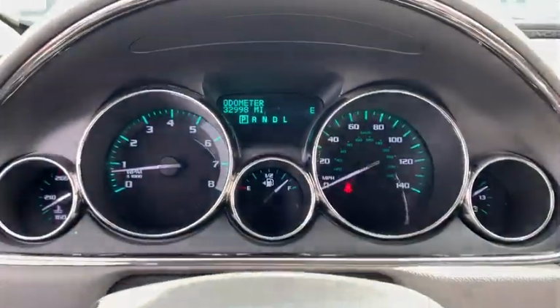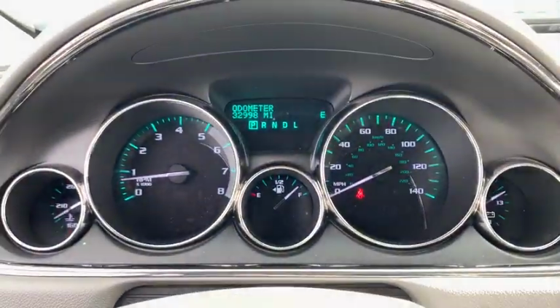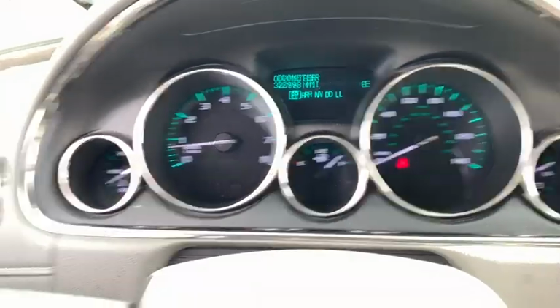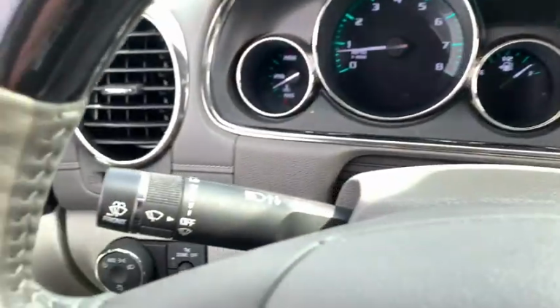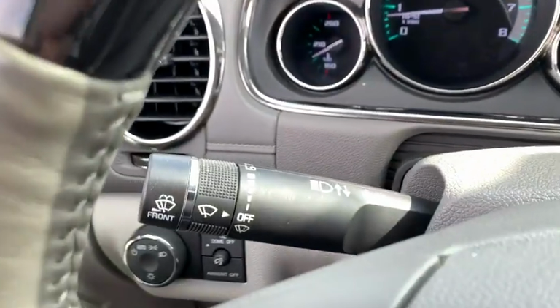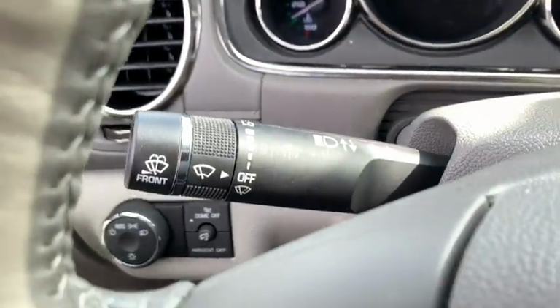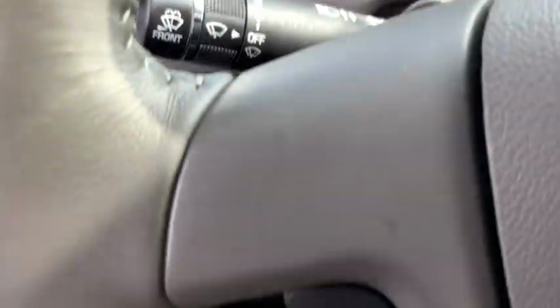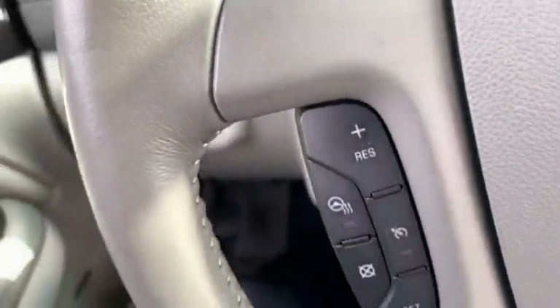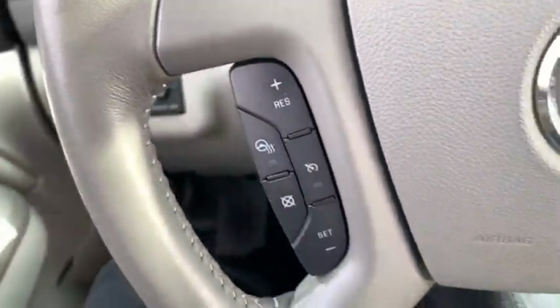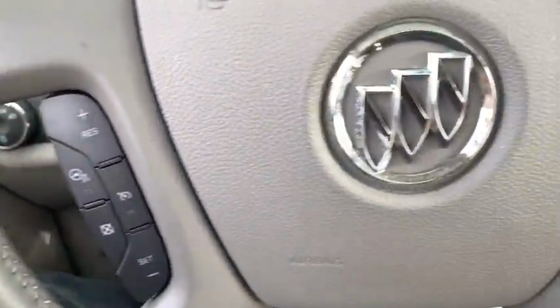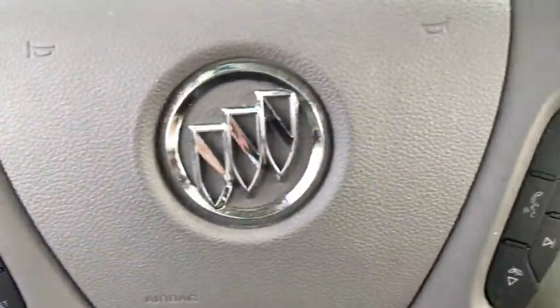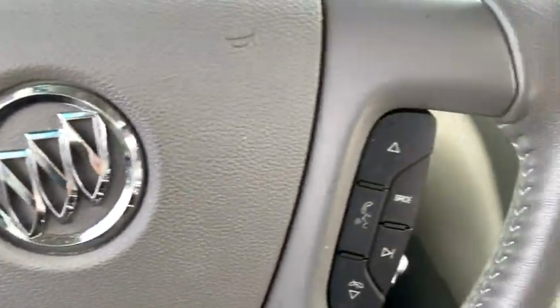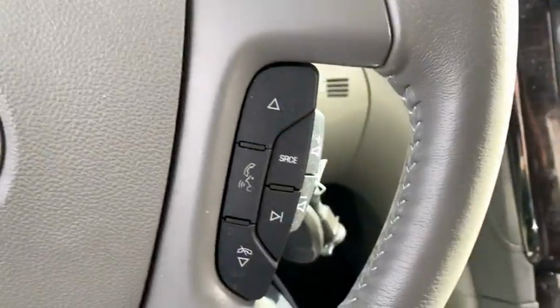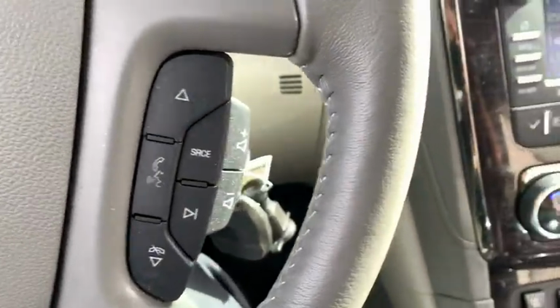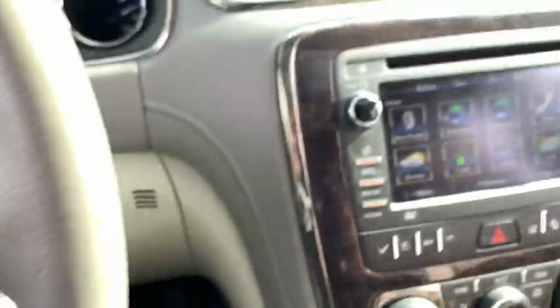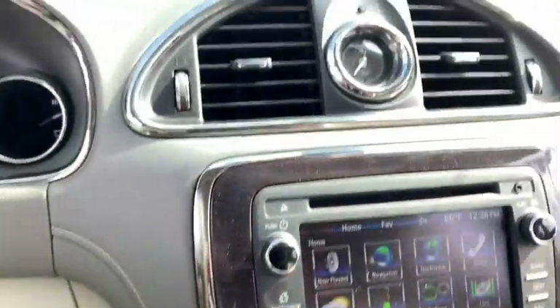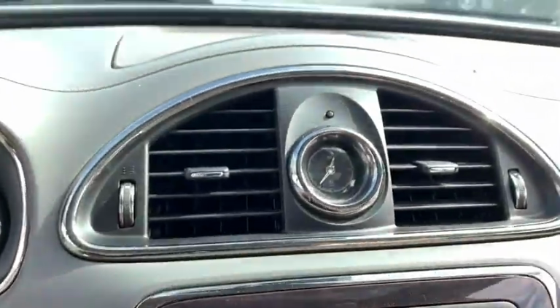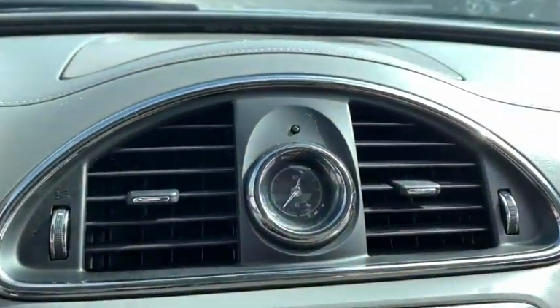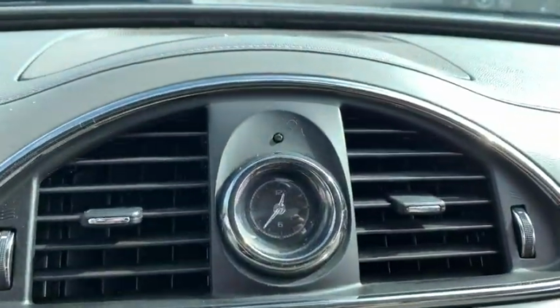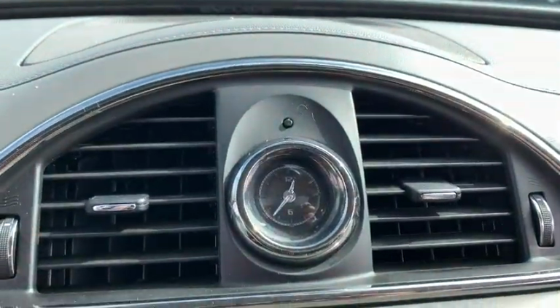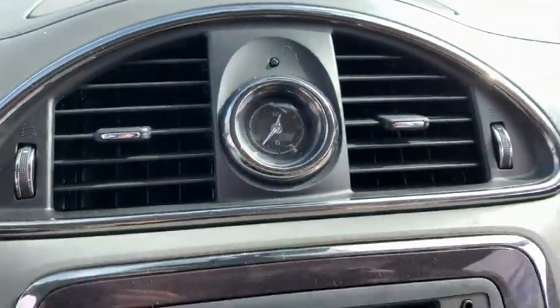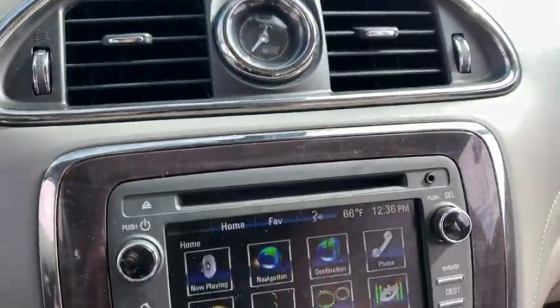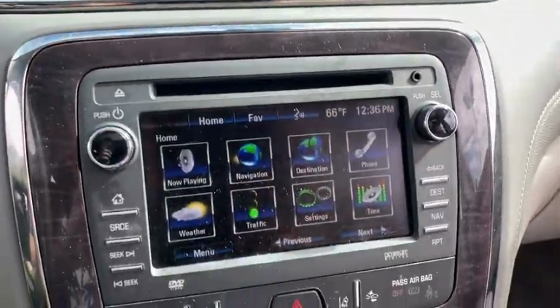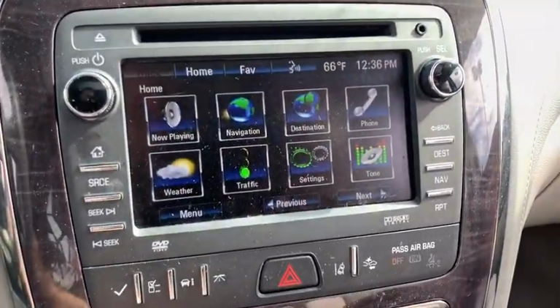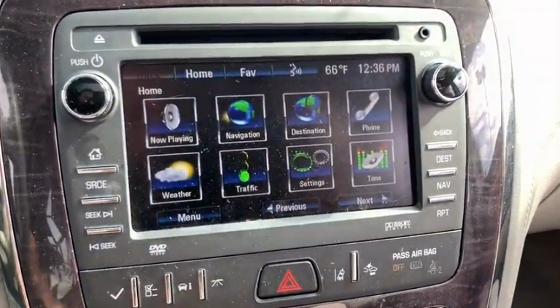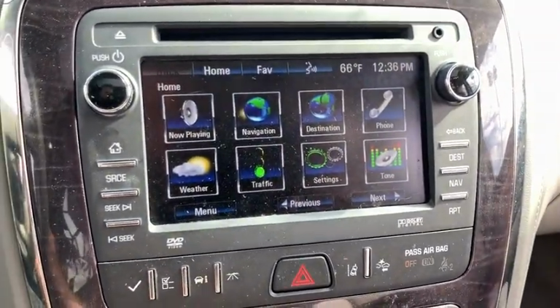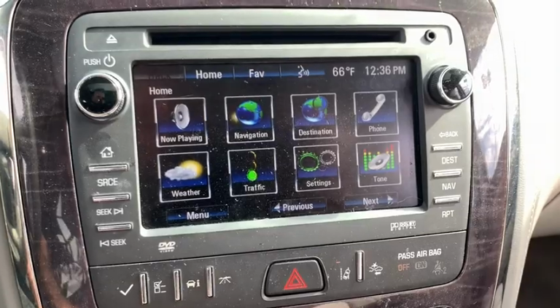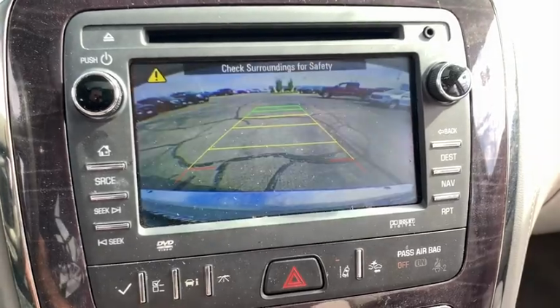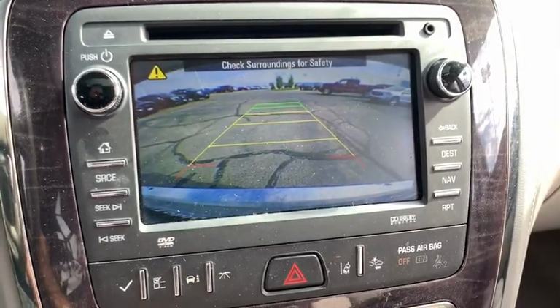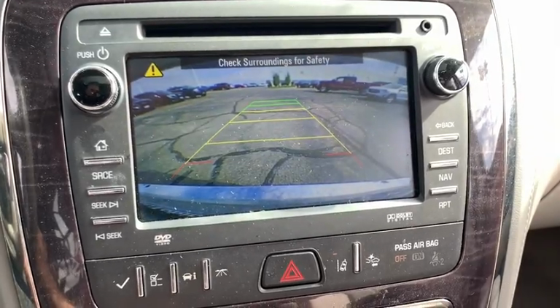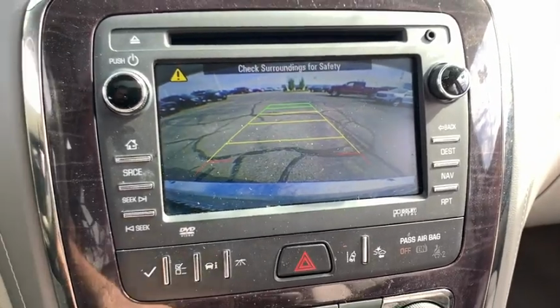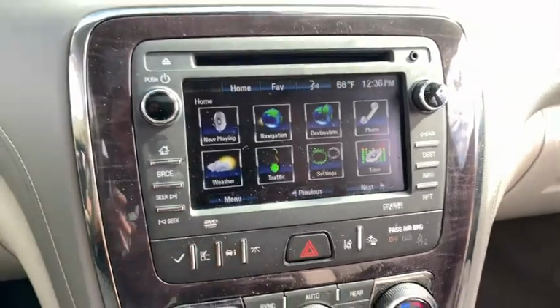Navigation system, Bose sound system, power passenger seat, power liftgate, traction control, leather-wrapped steering wheel, dual airbags, power steering, heated and cooled front seats, four-wheel disc brakes, center armrest.